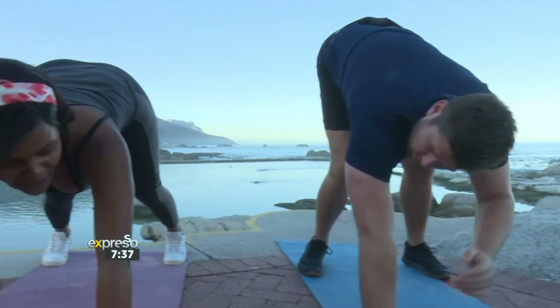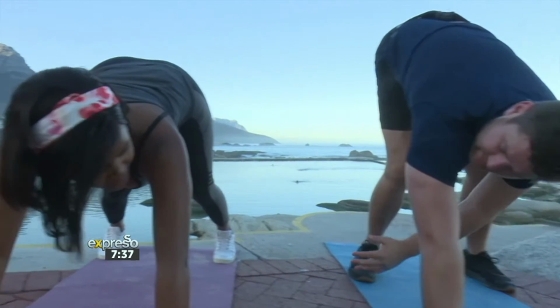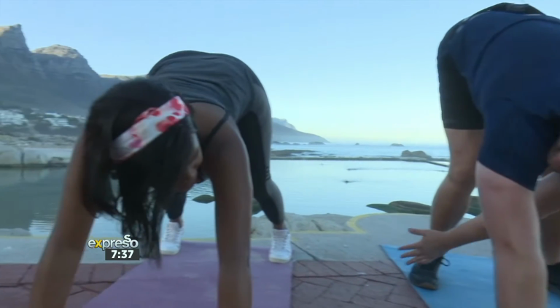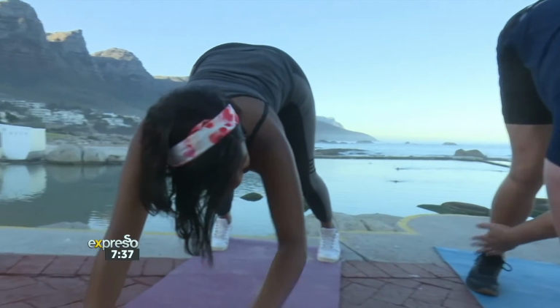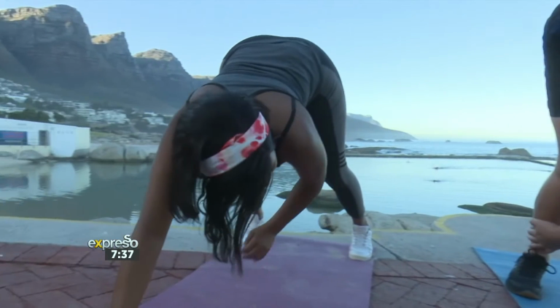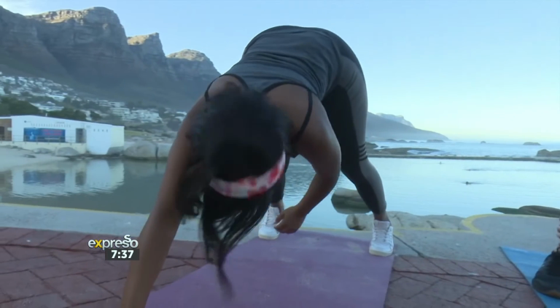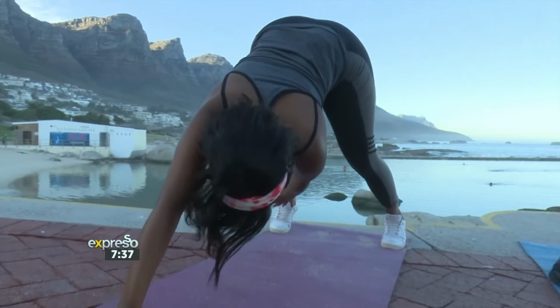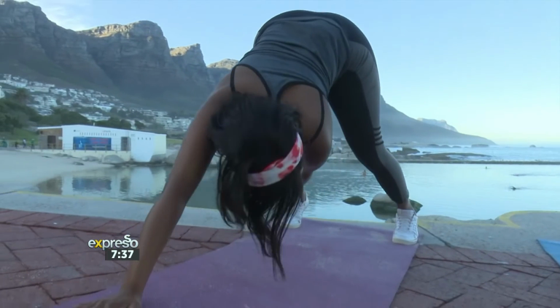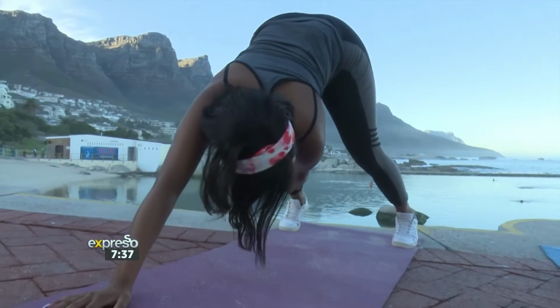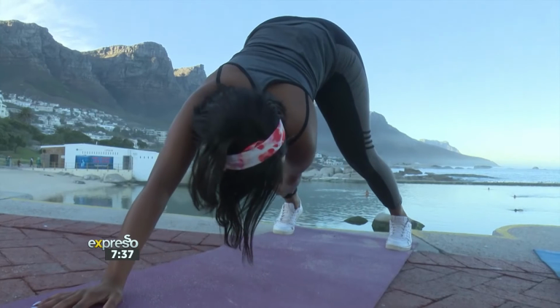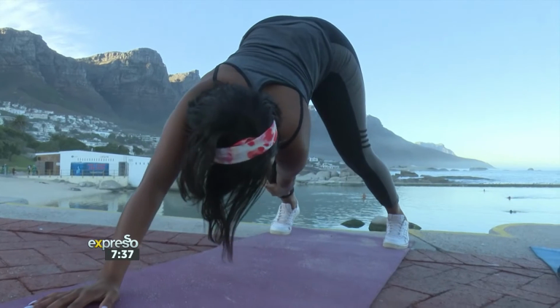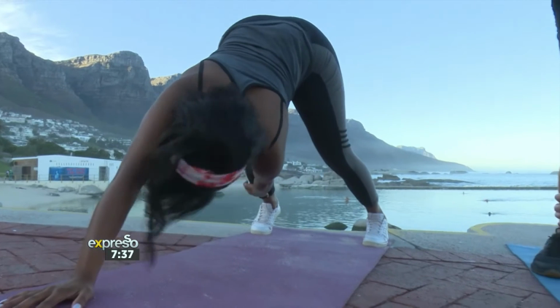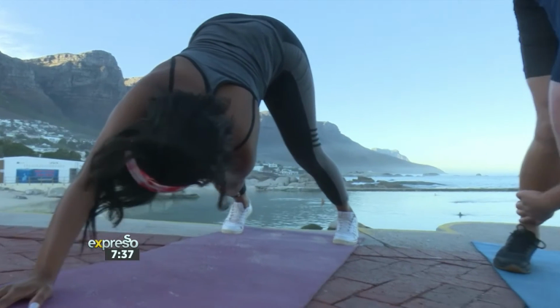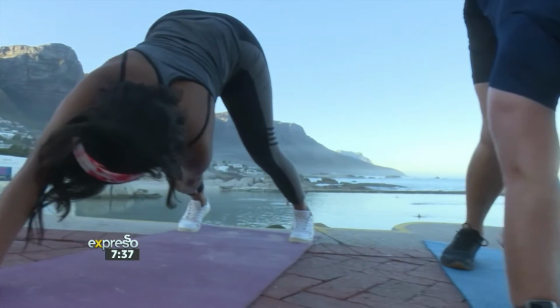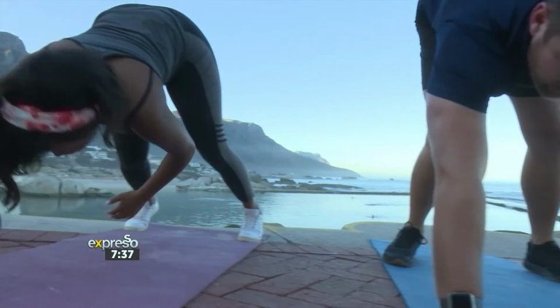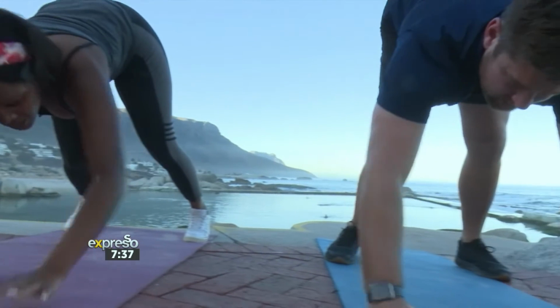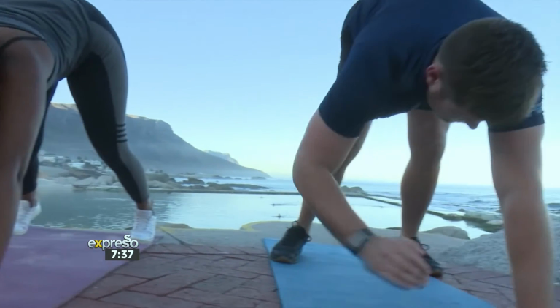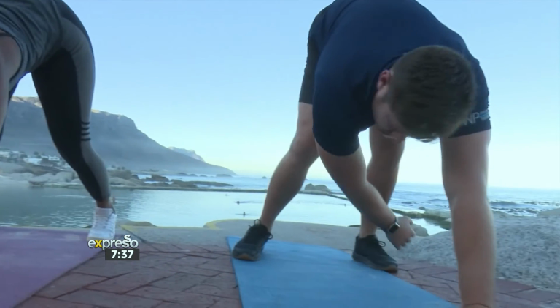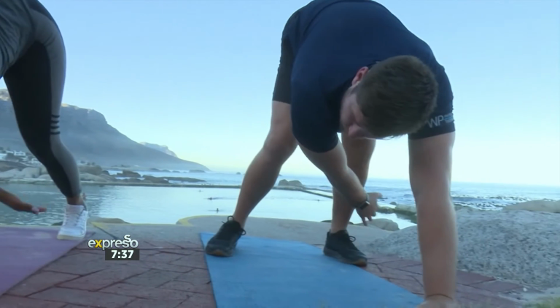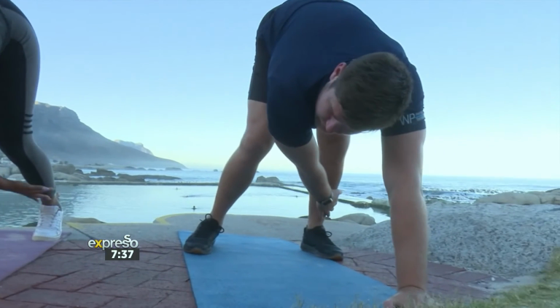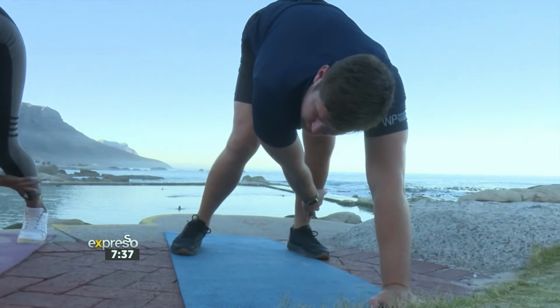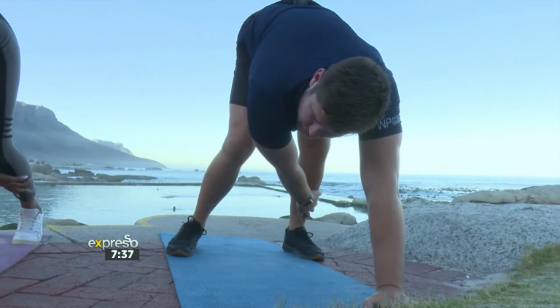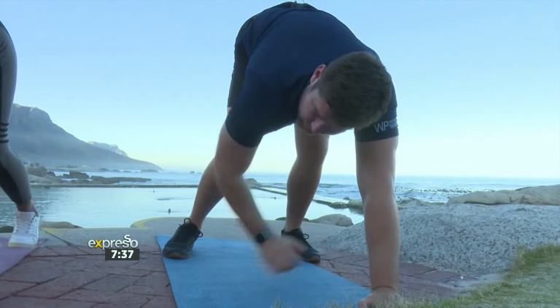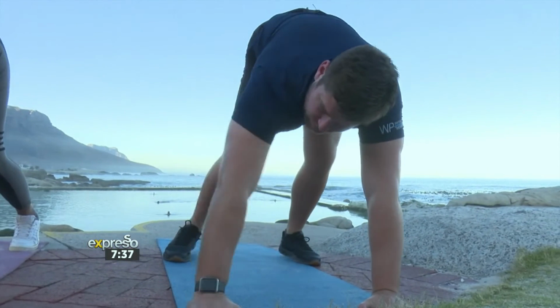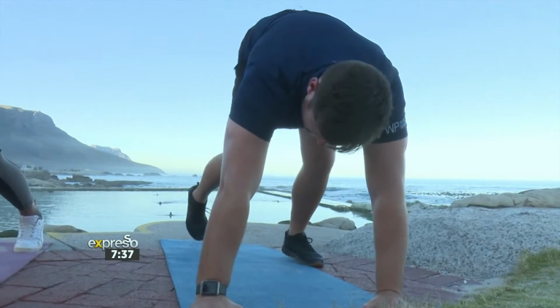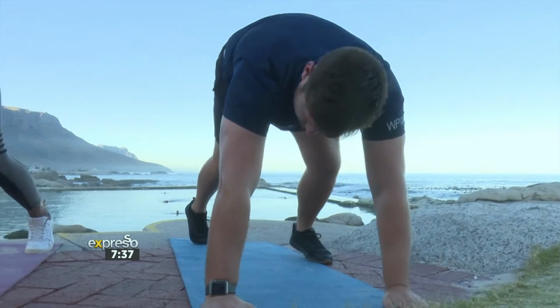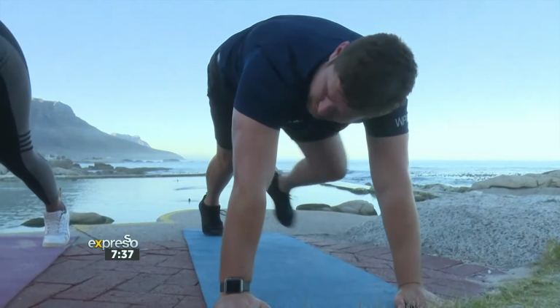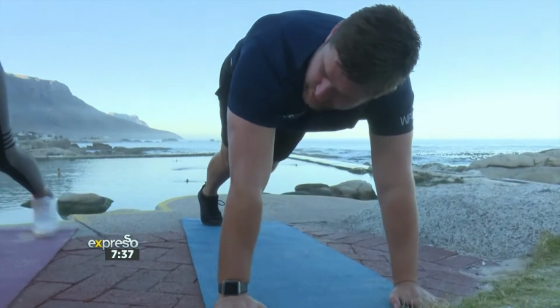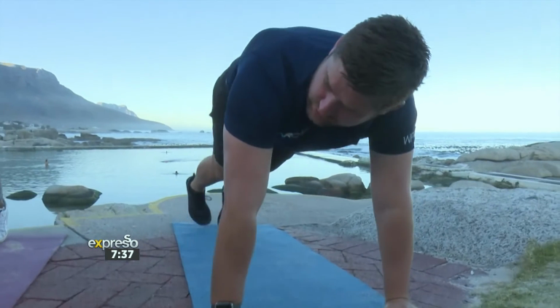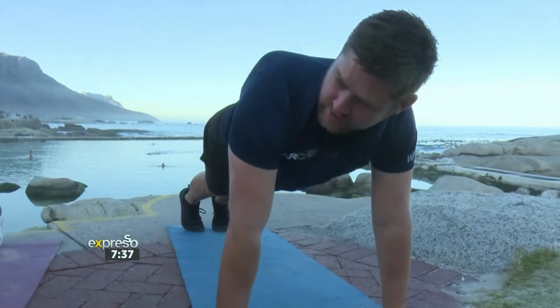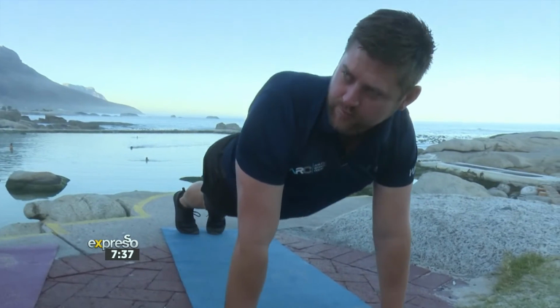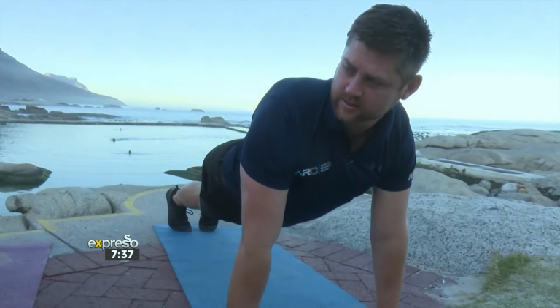Now alternating hand towards the leg, getting the hamstring in — one, two, three — and the other leg. Then we give the back a nice big stretch, so straighten out that back and keep your shoulders tucked in.